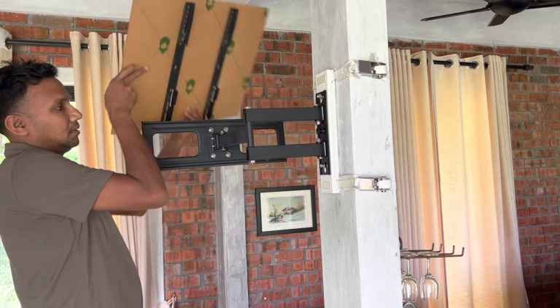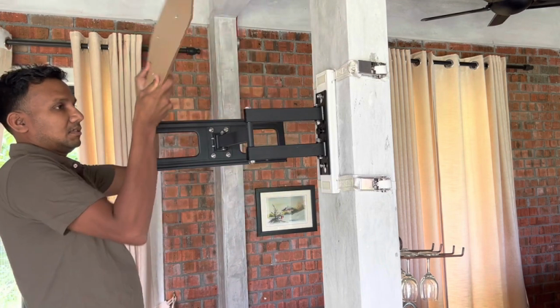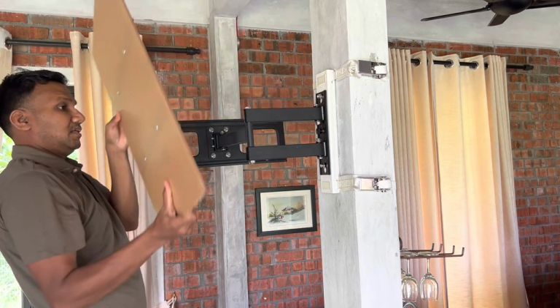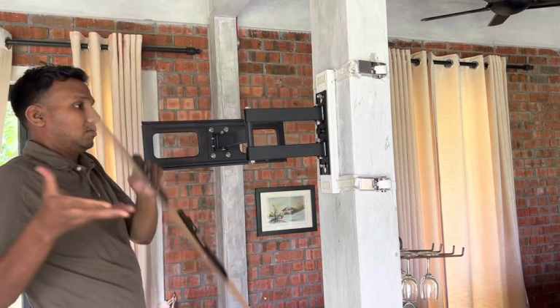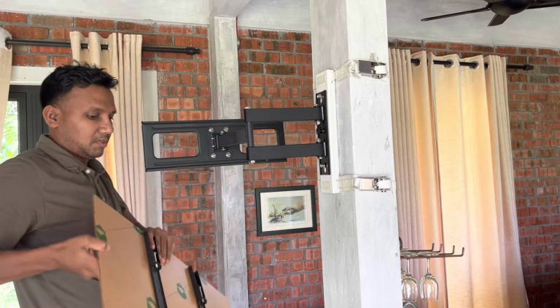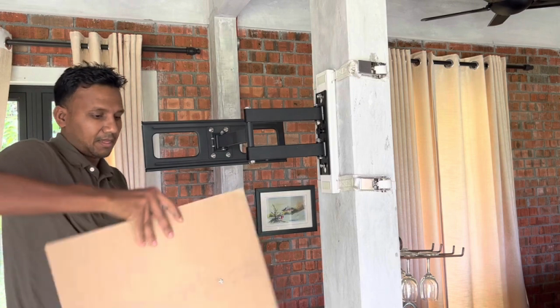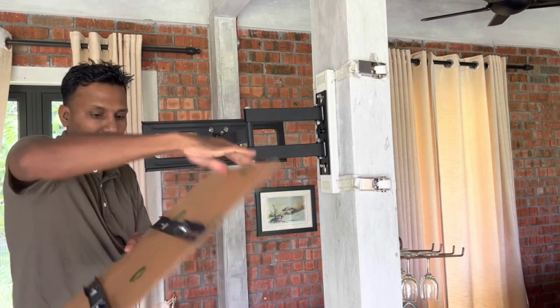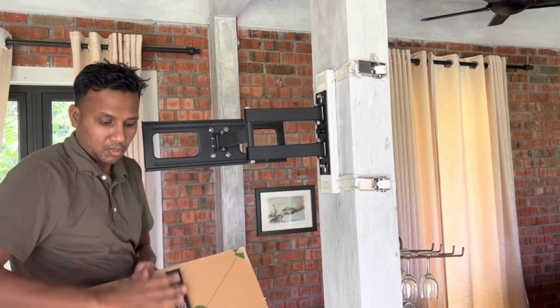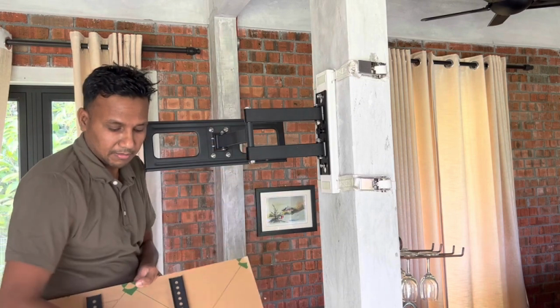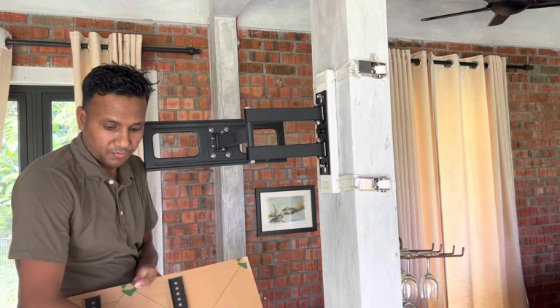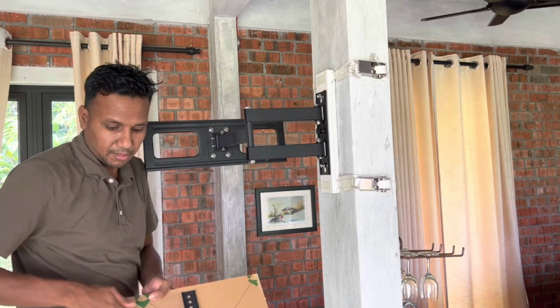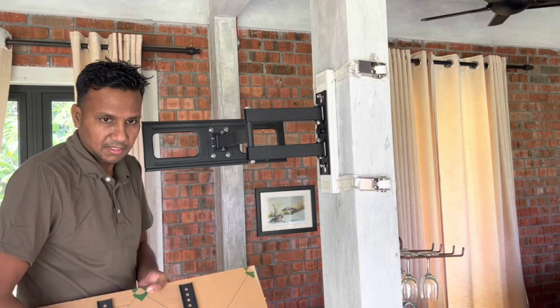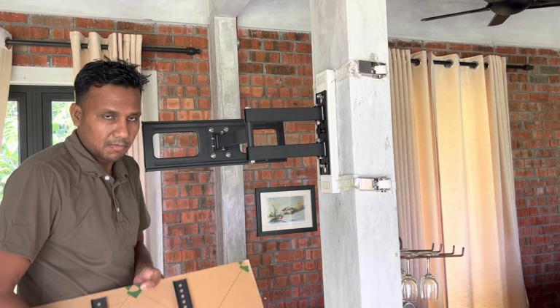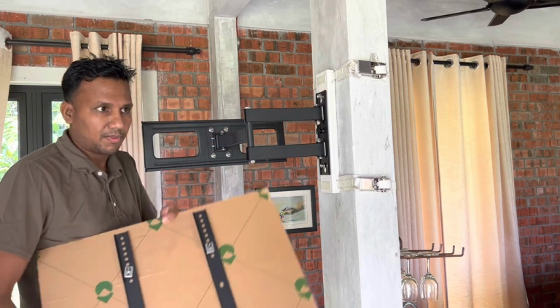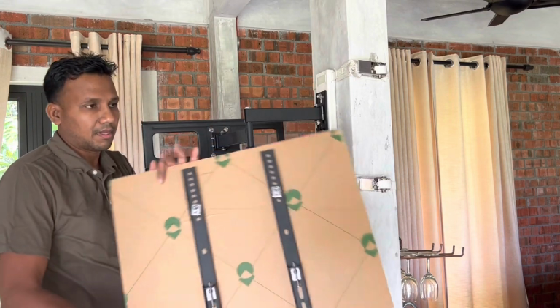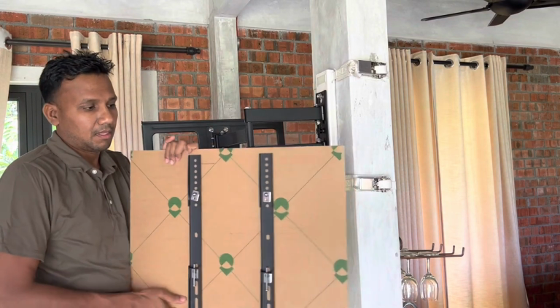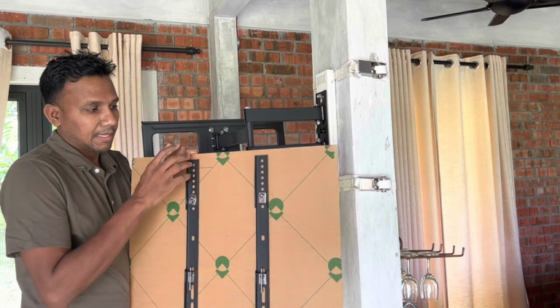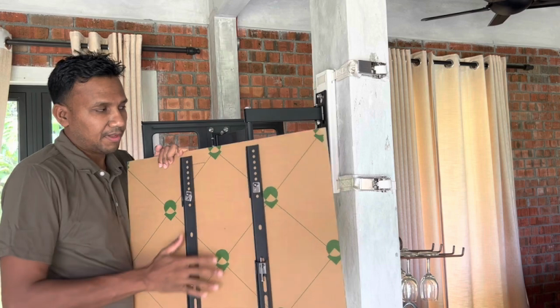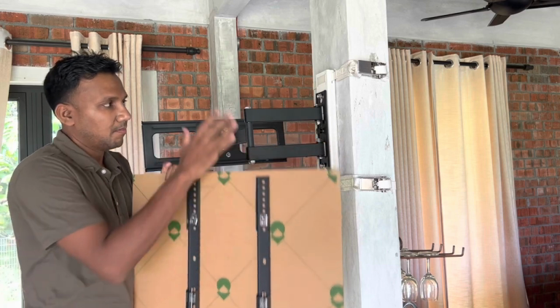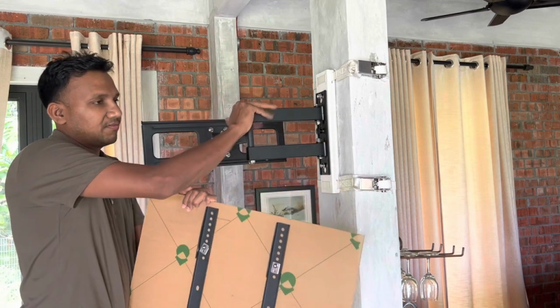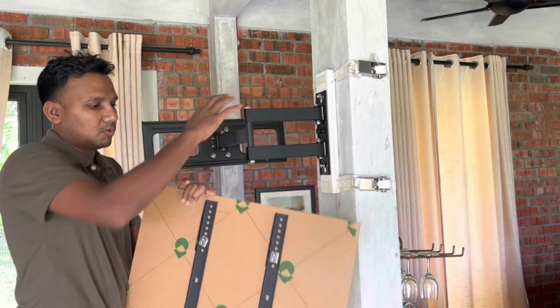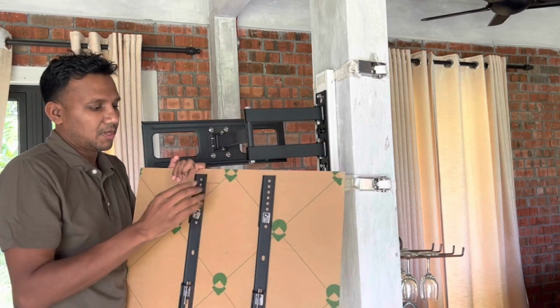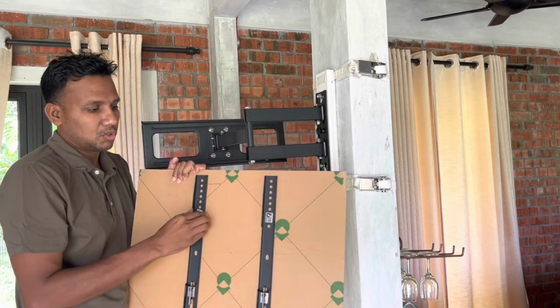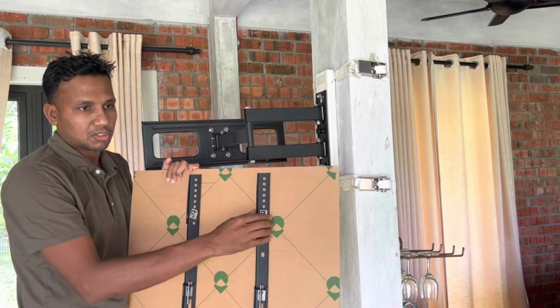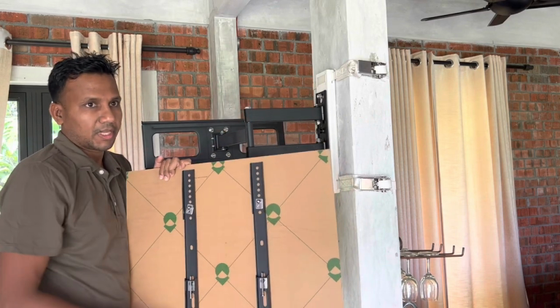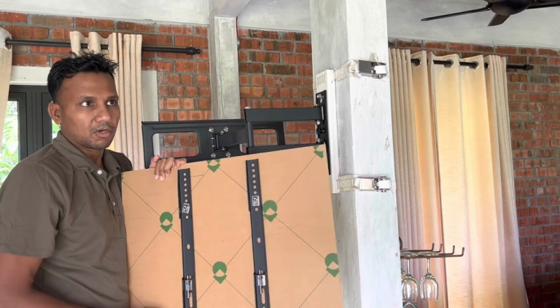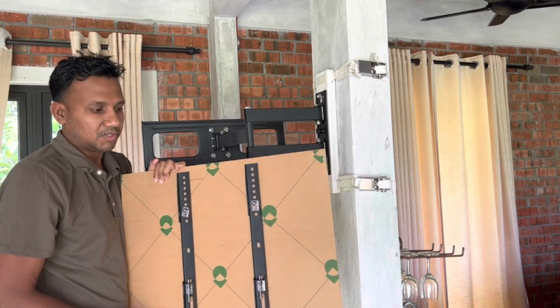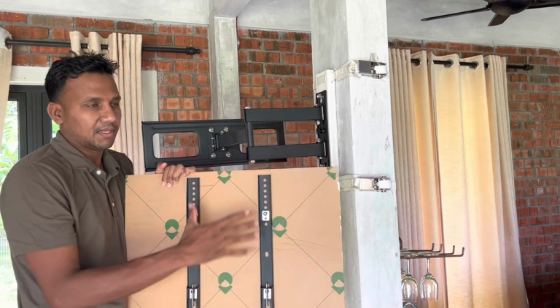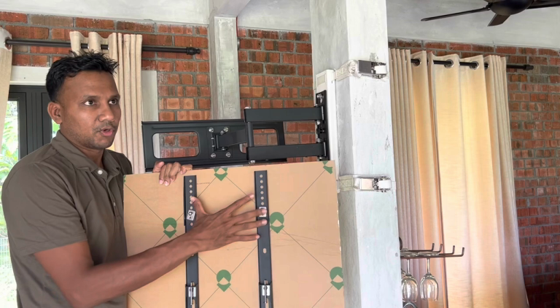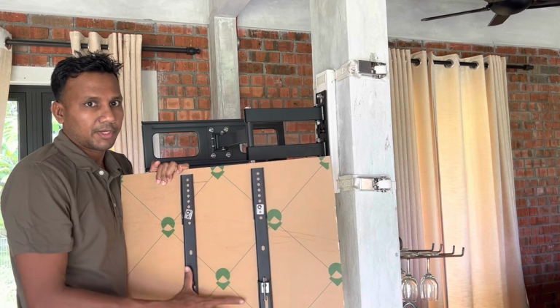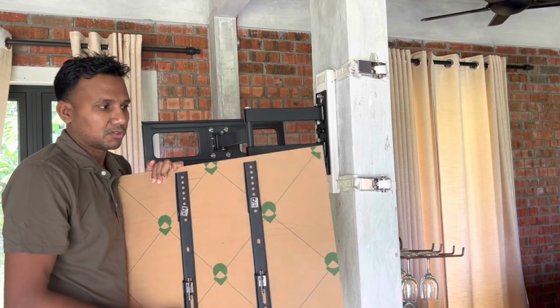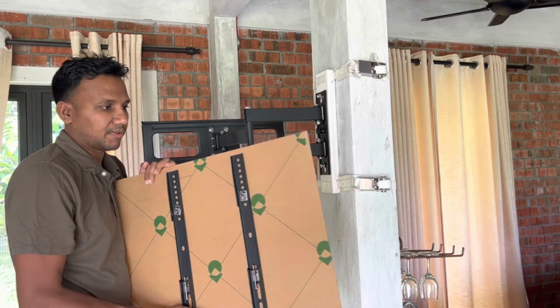So with the TV, these two vertical pieces come with every box of the Zebo Zap. You just have to screw it onto your TV, and we're going to provide you all the screws for that.